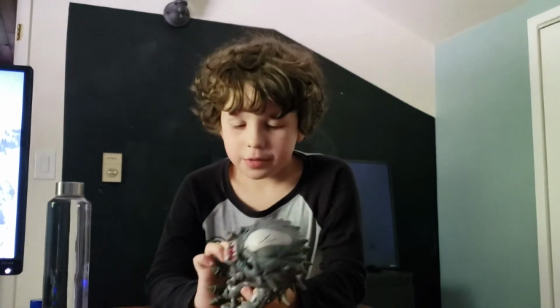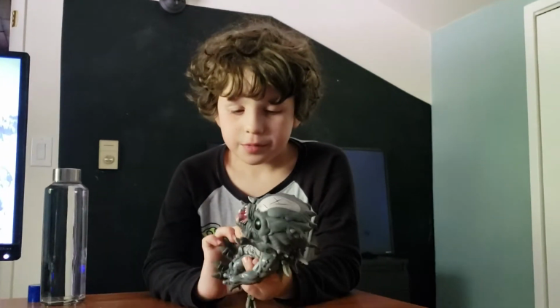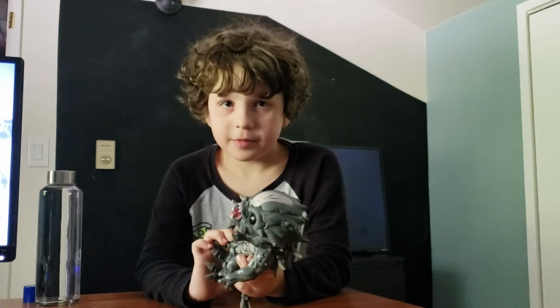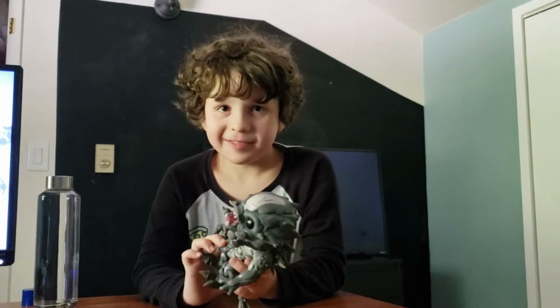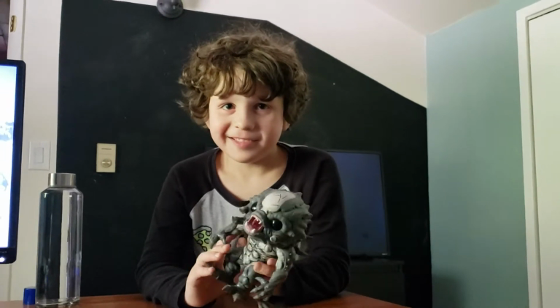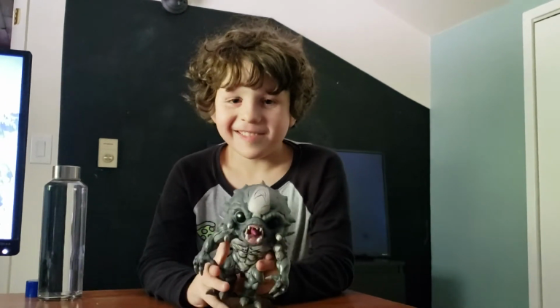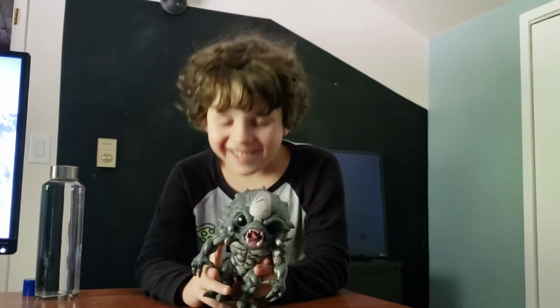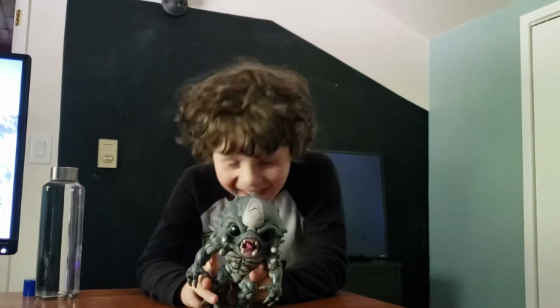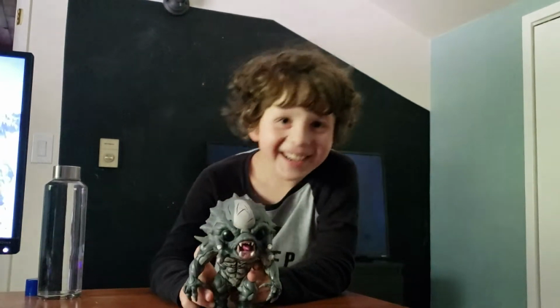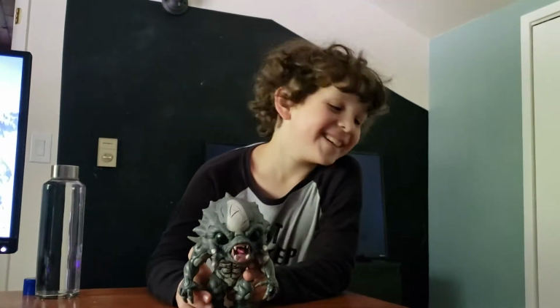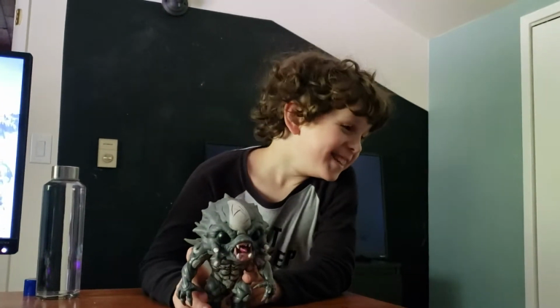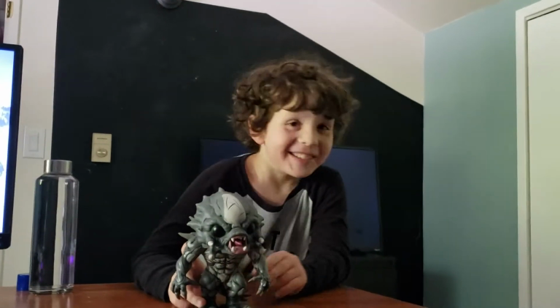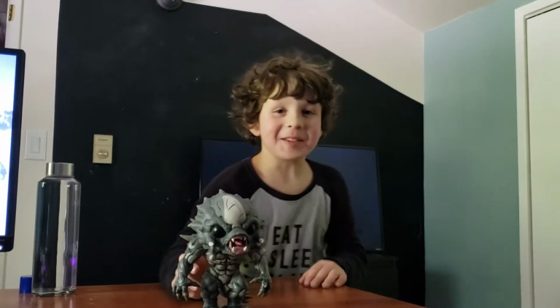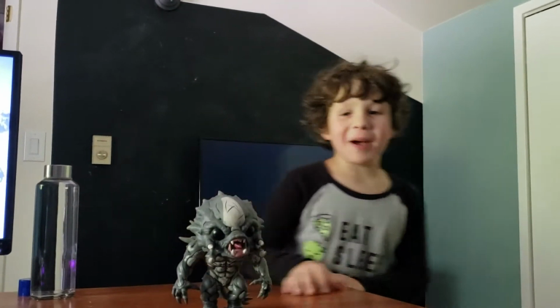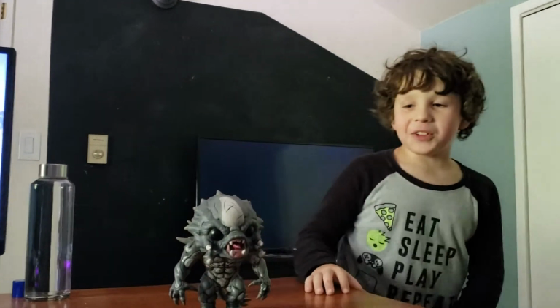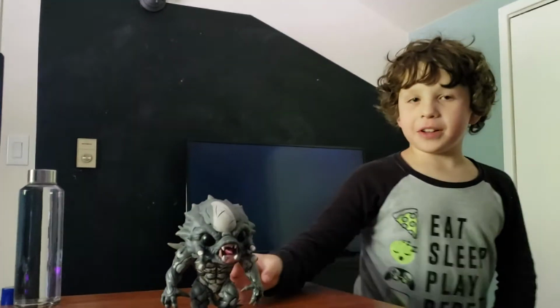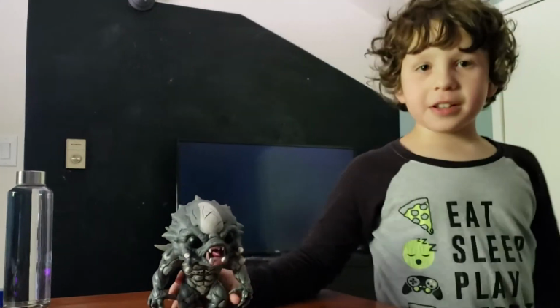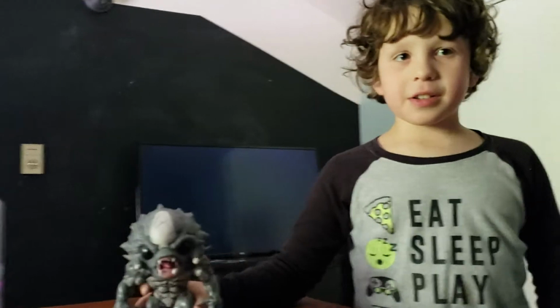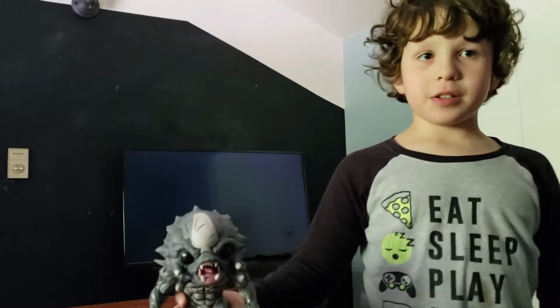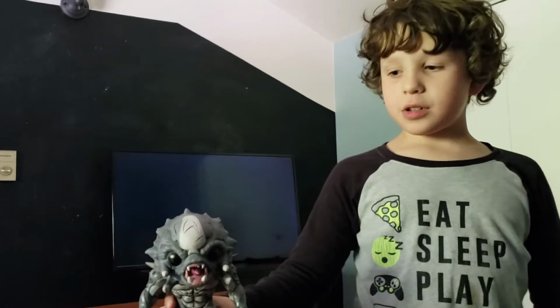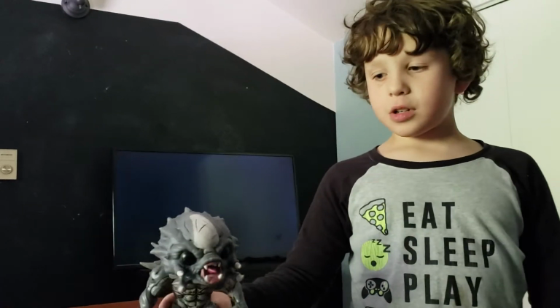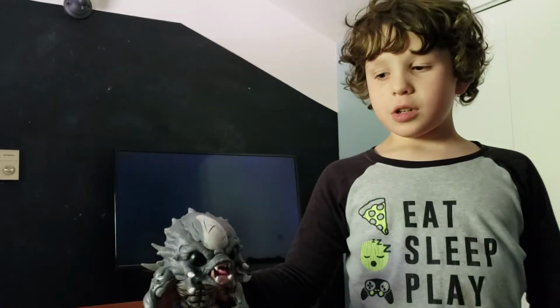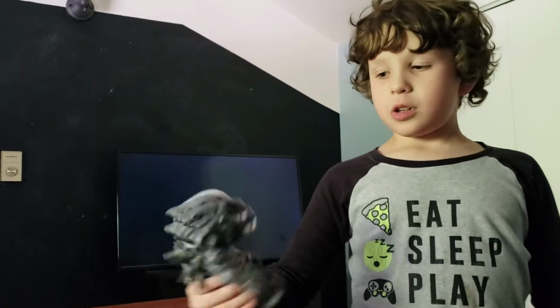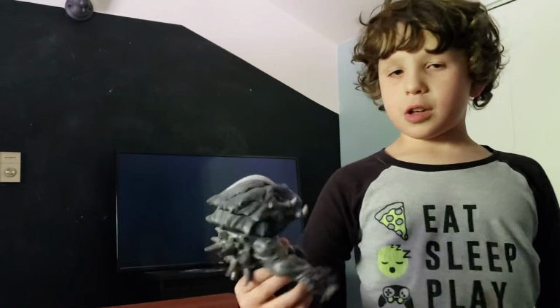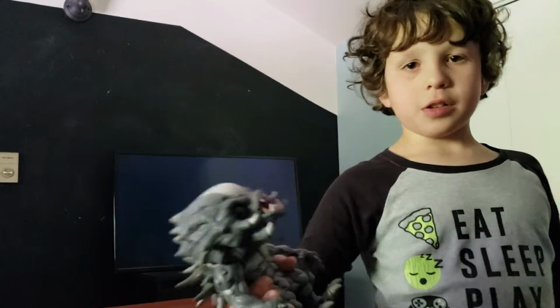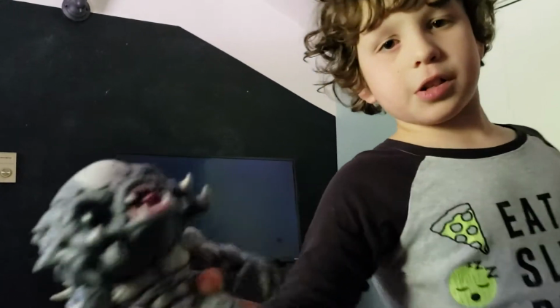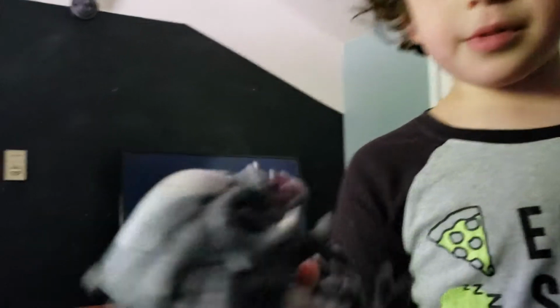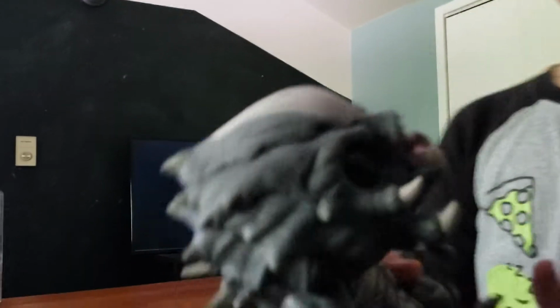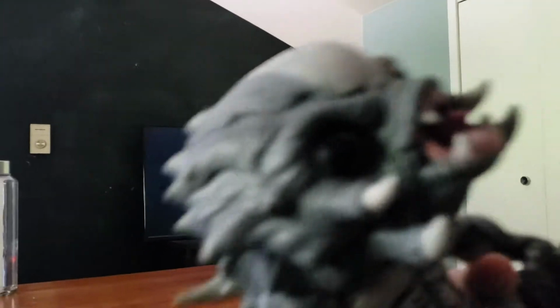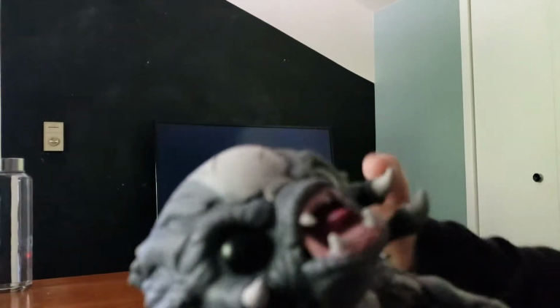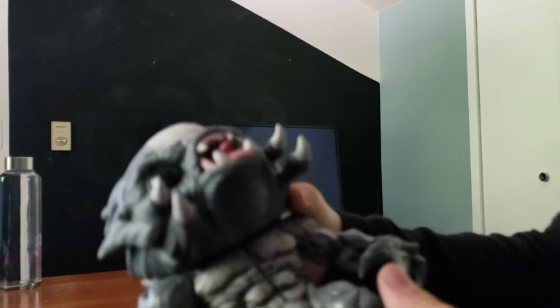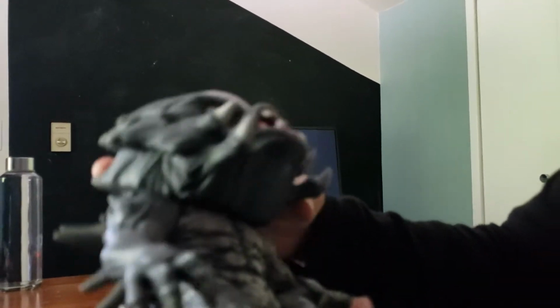Kind of looks like your dad when he hasn't eaten in the morning — you know, he's getting mad if you don't eat. This thing is cool.